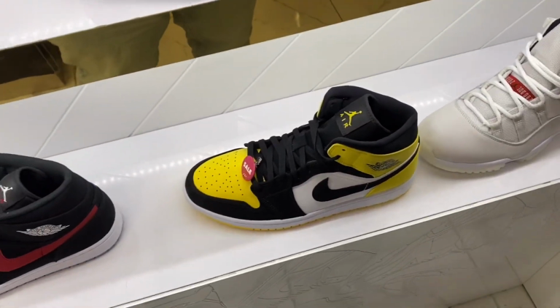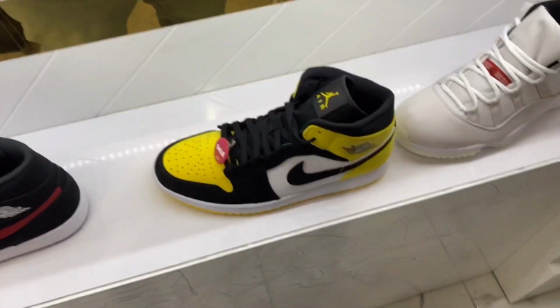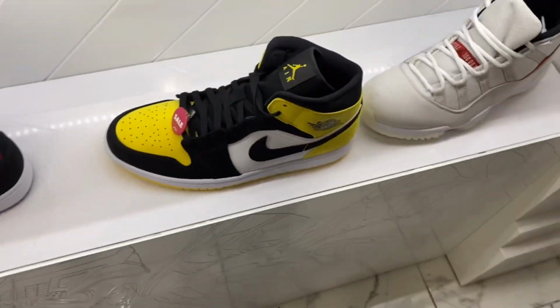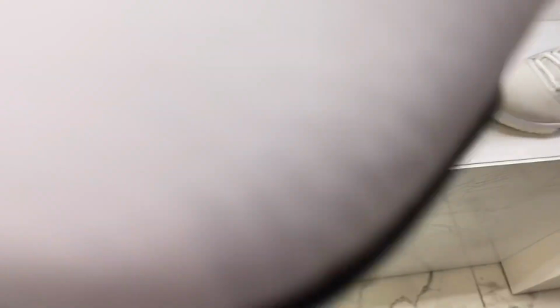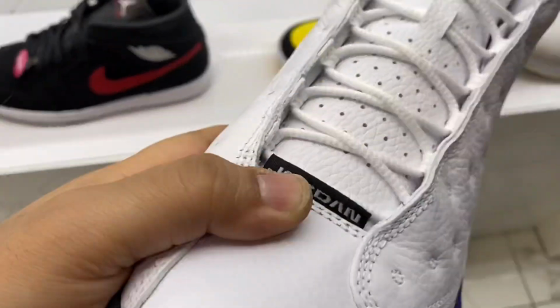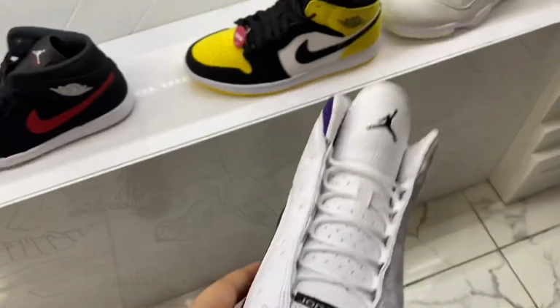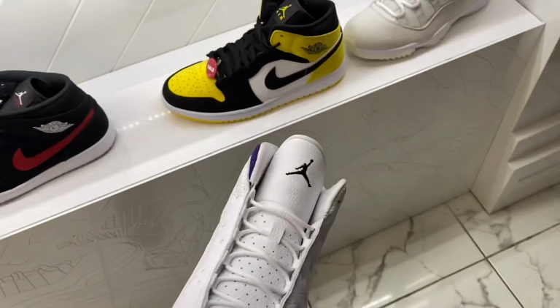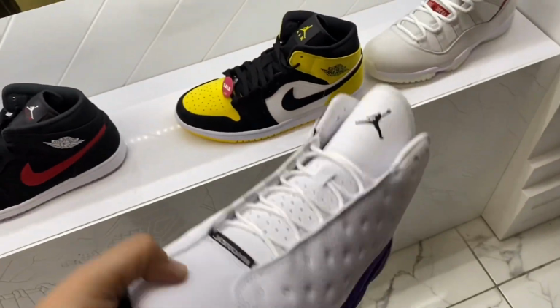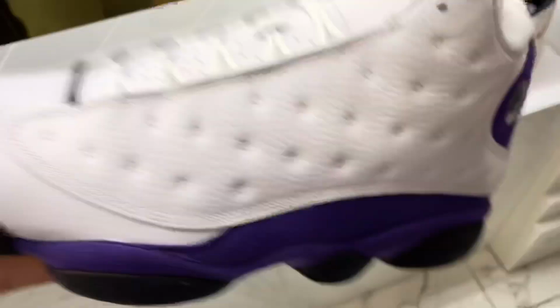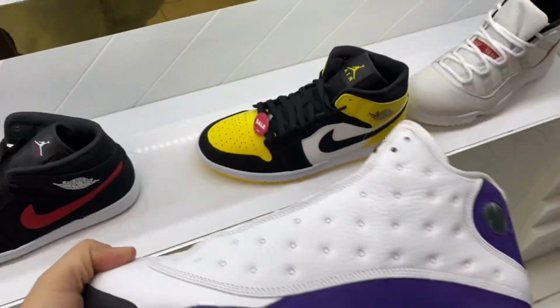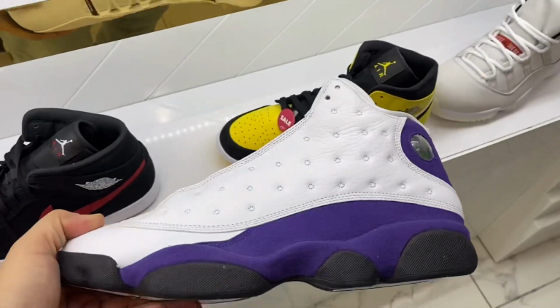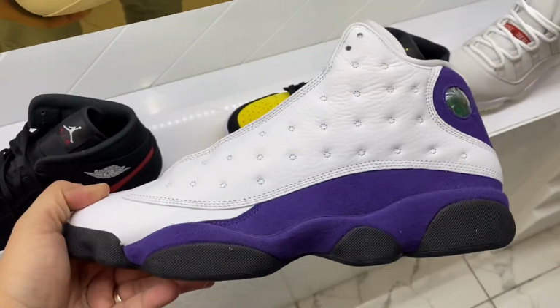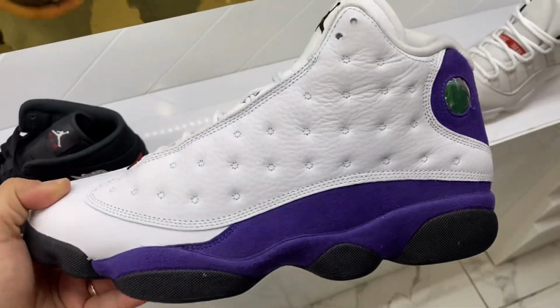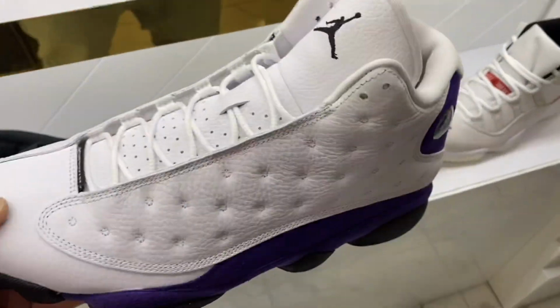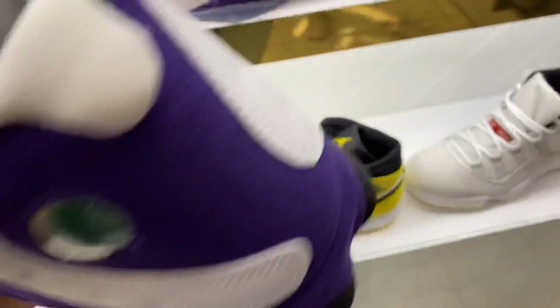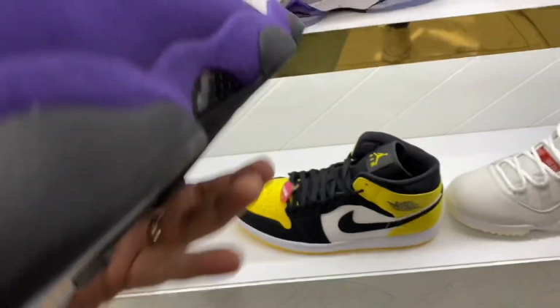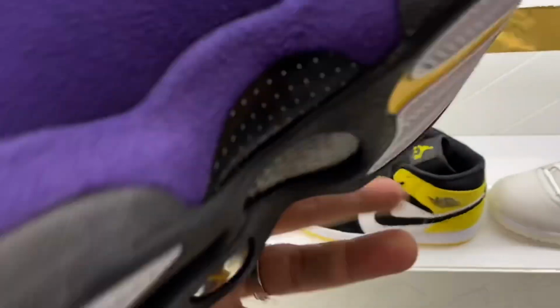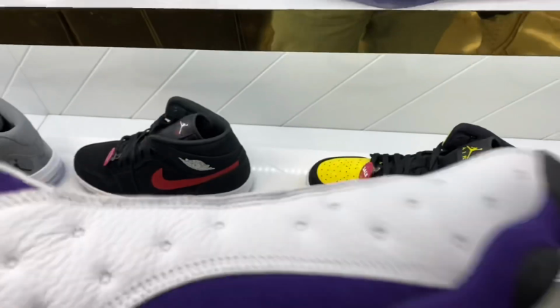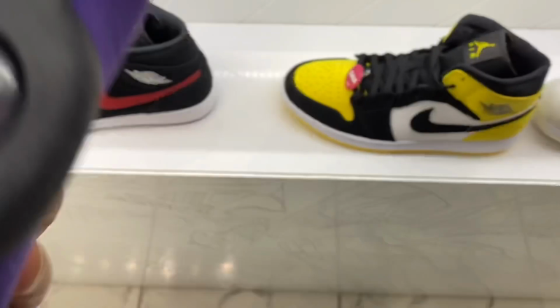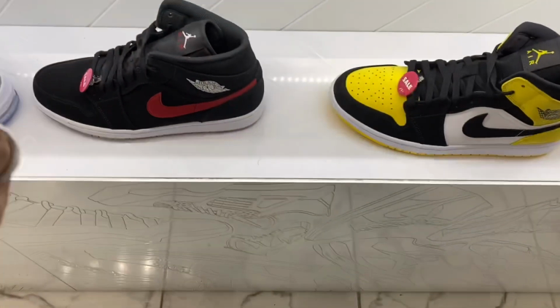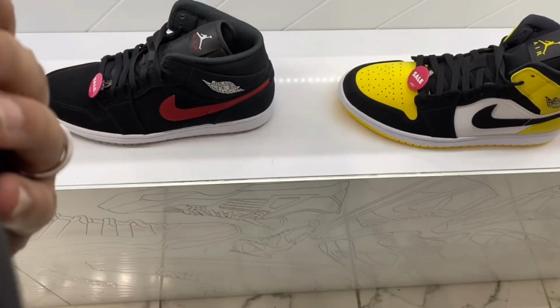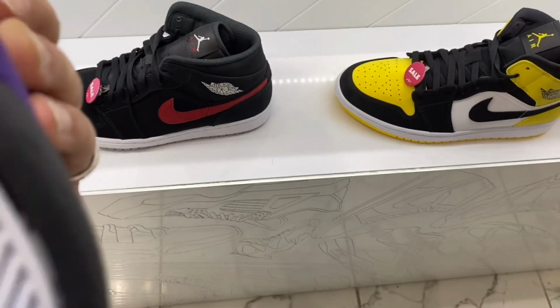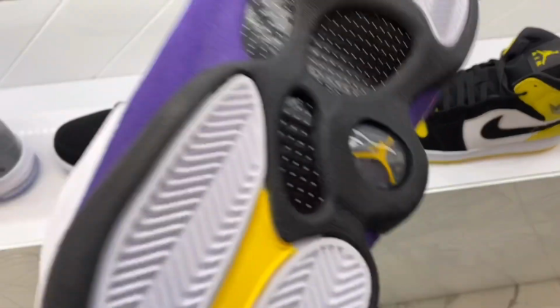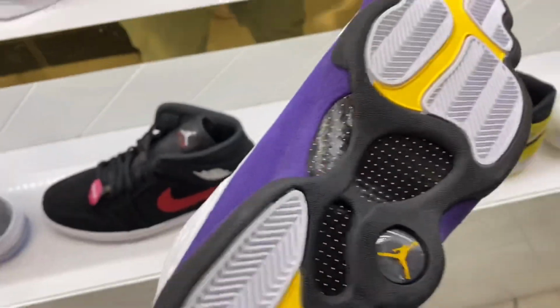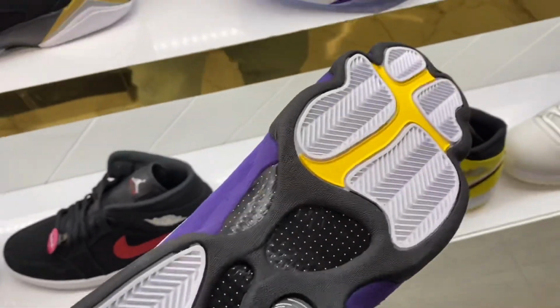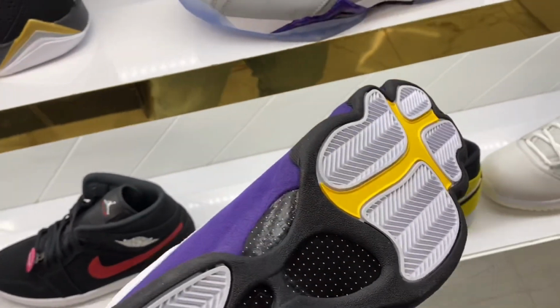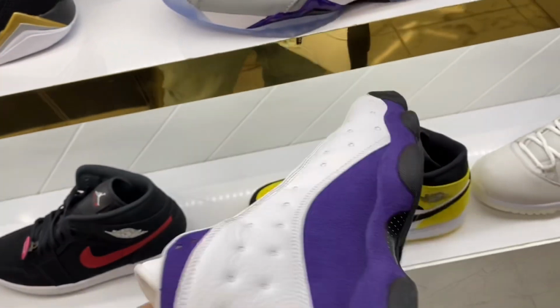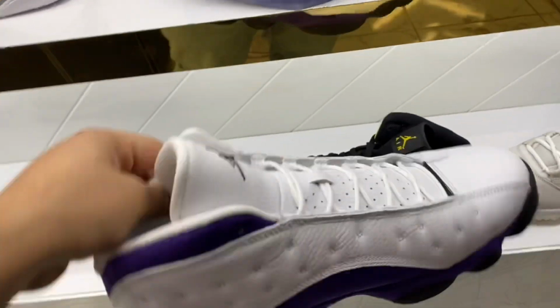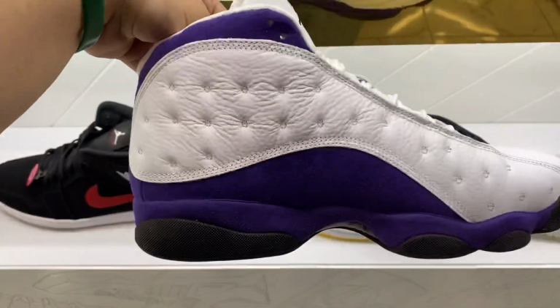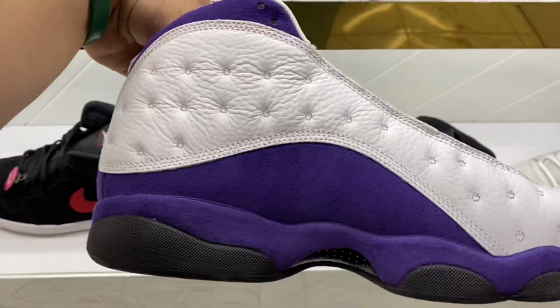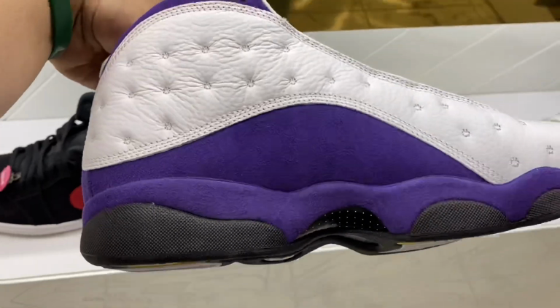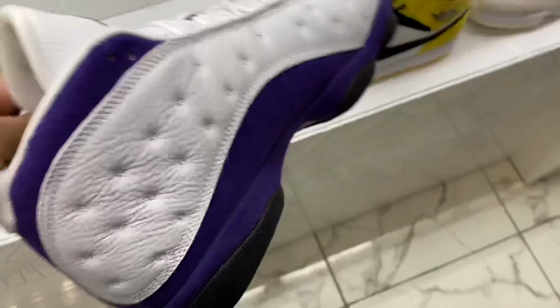Here we got the Air Jordan 13 Lakers — pretty dope shoe, just a little too plain. I love Air Jordan 13s. That's about it for this store. We're going to wrap it up and keep it moving.